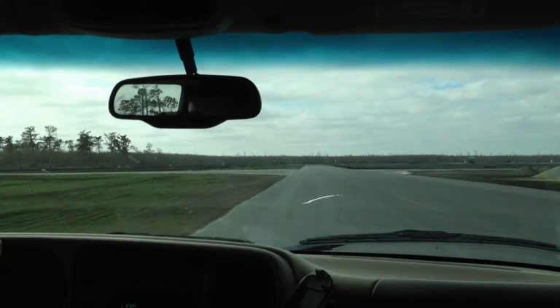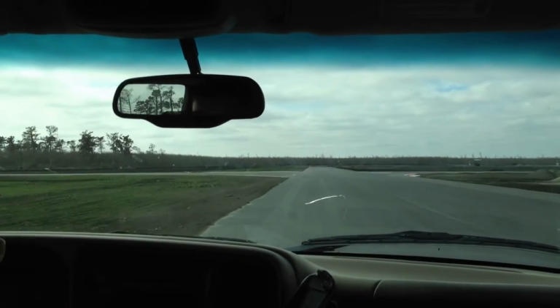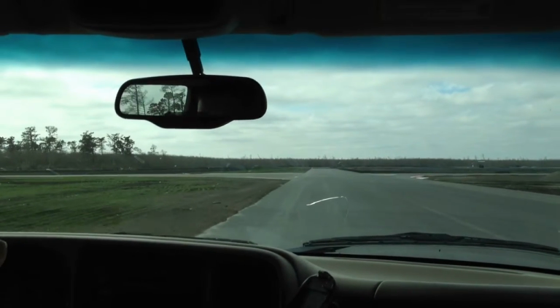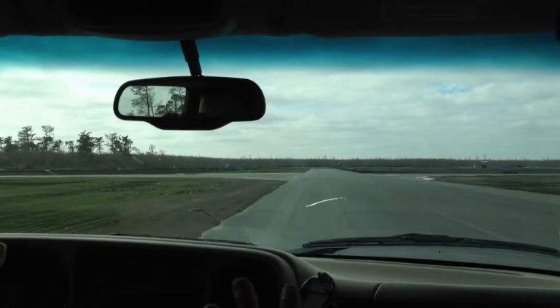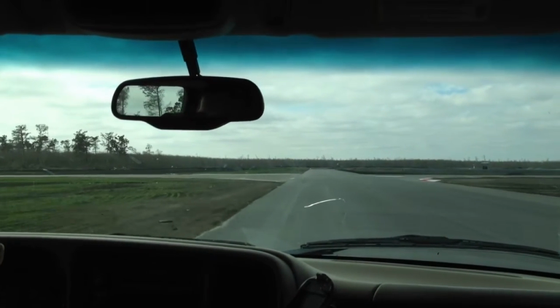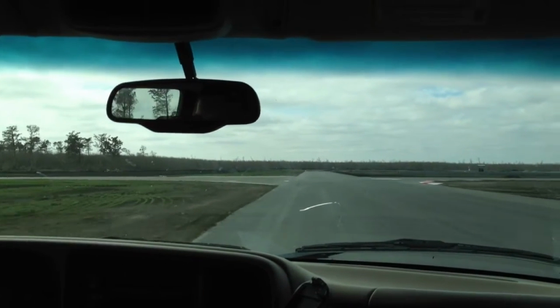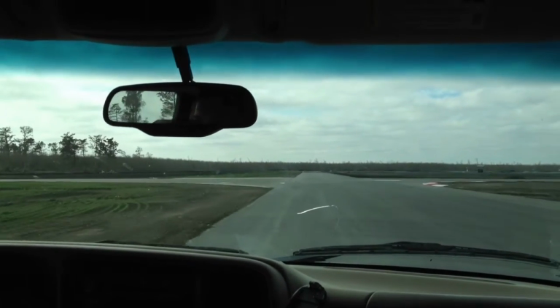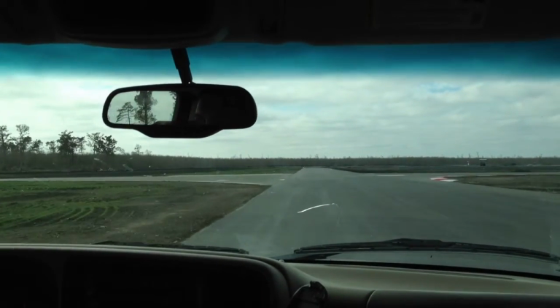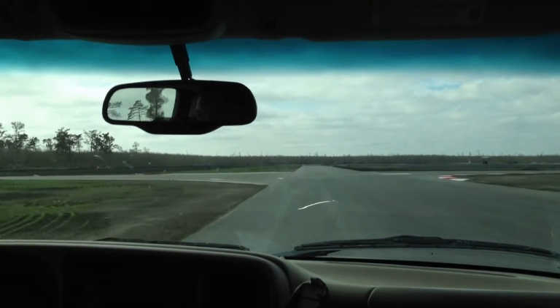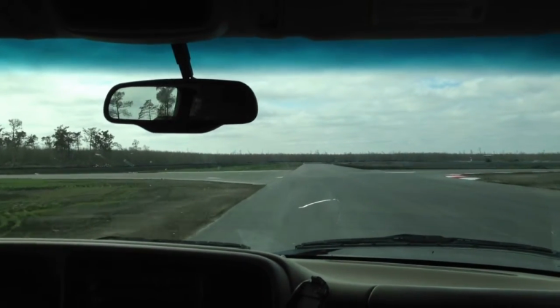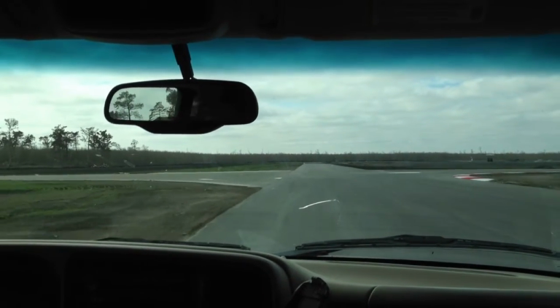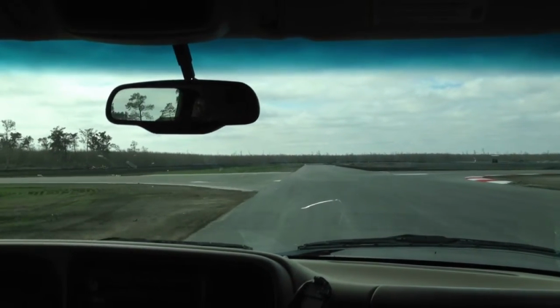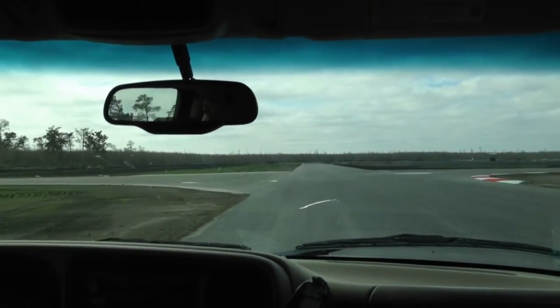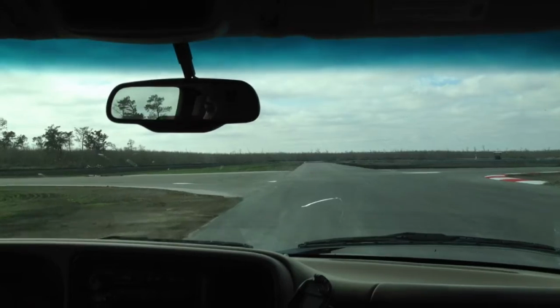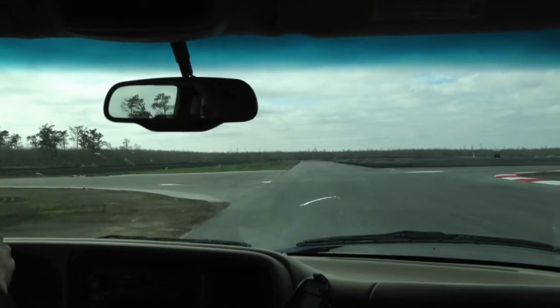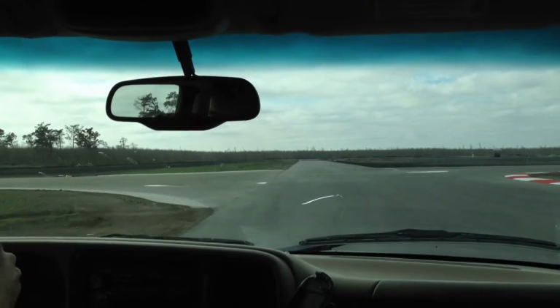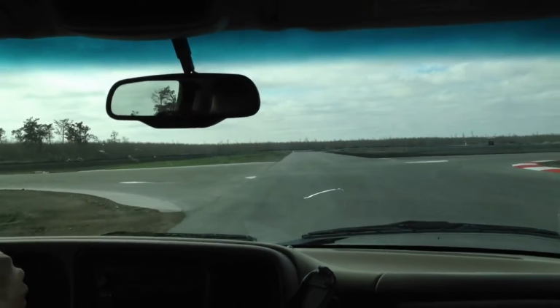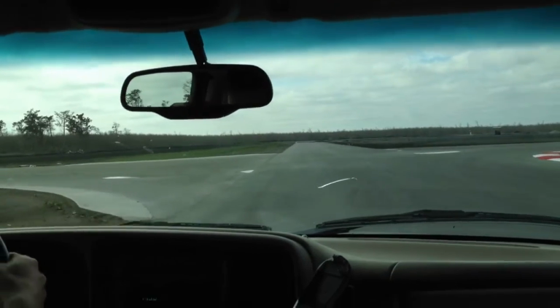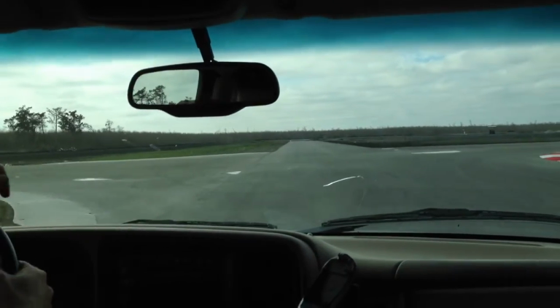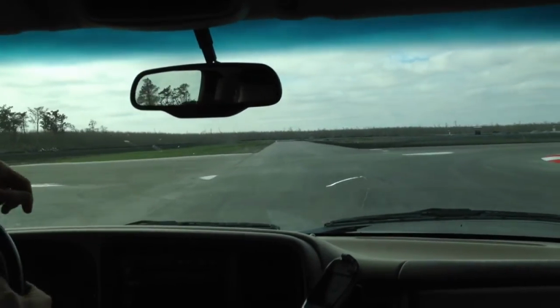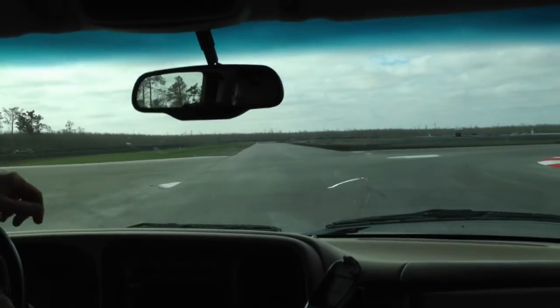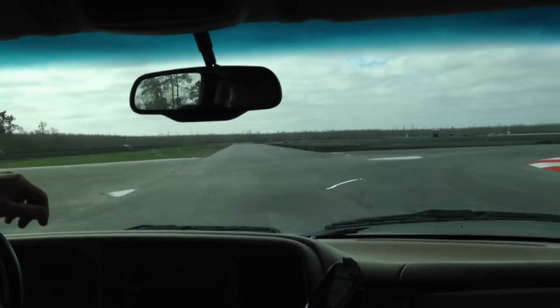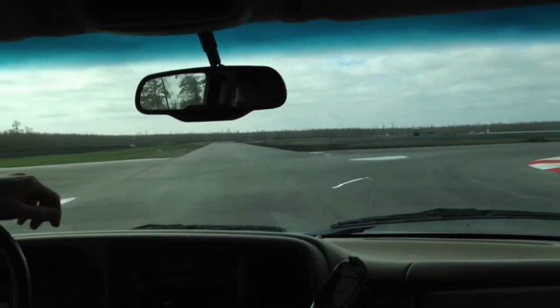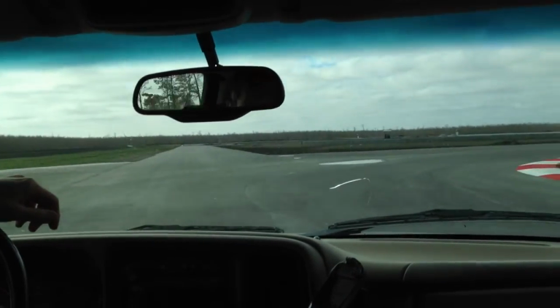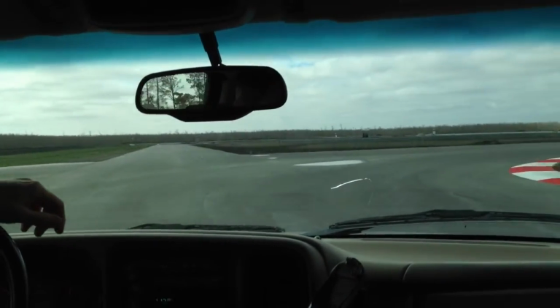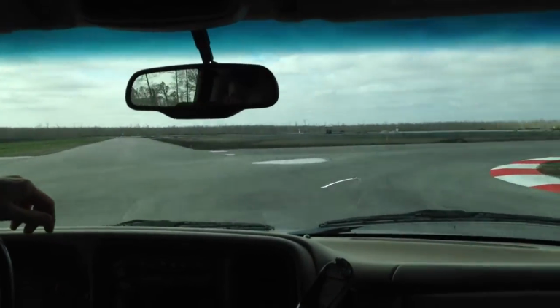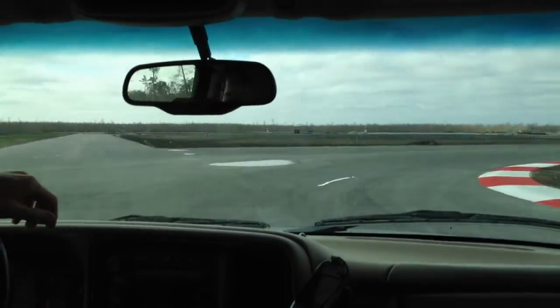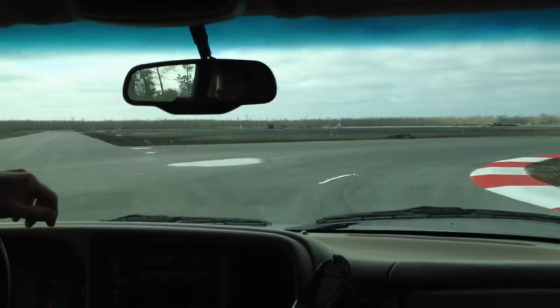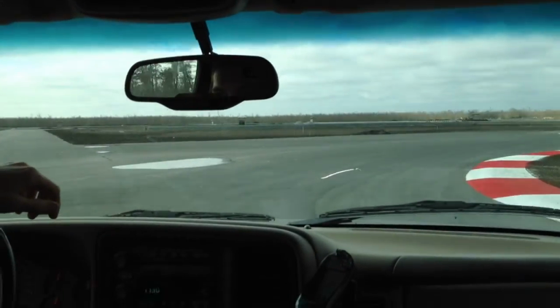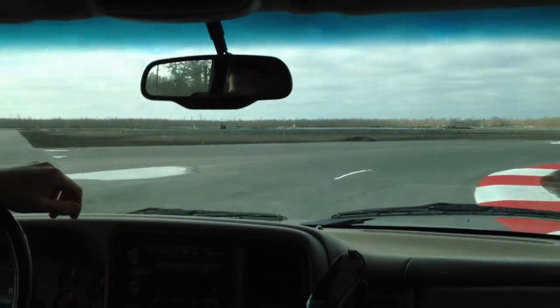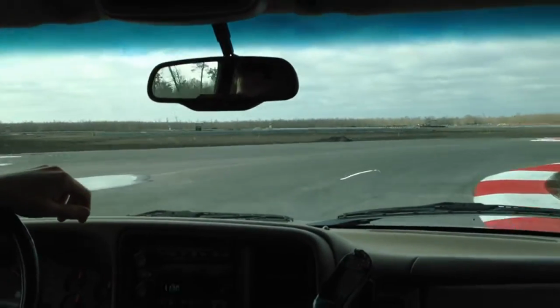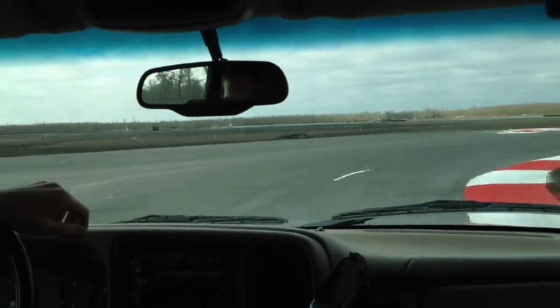The south track is a separate track, but they can be run together. When put together it's the longest track in the U.S. at 5.5 miles.